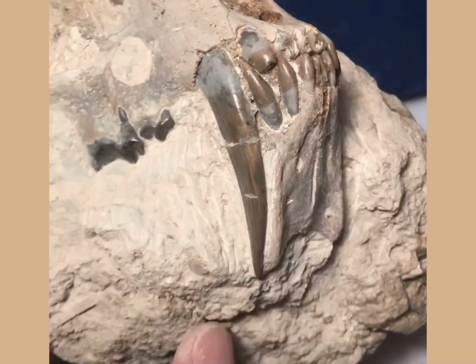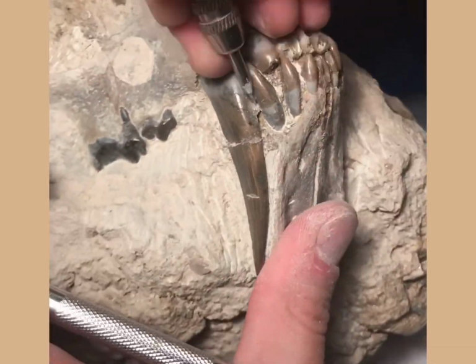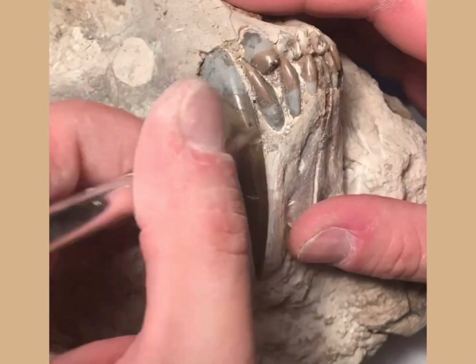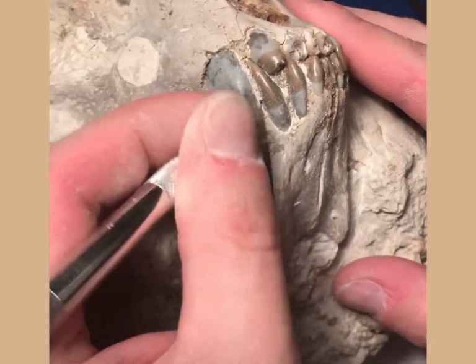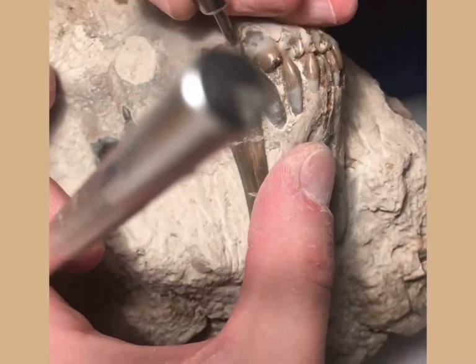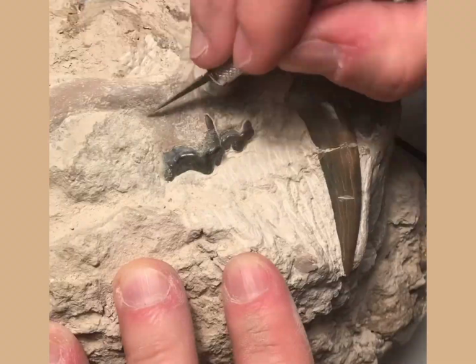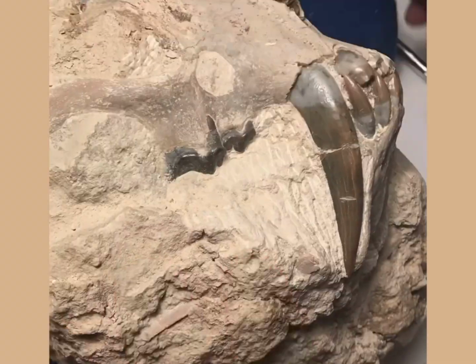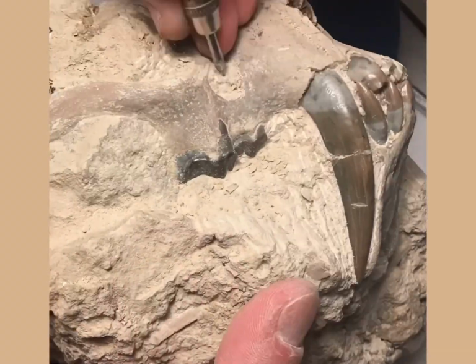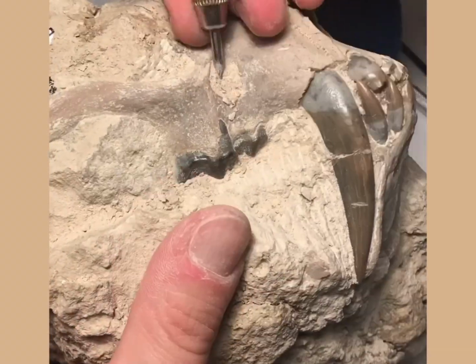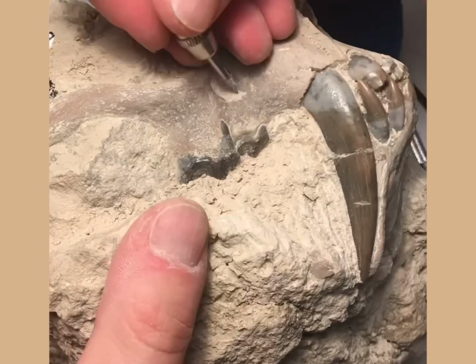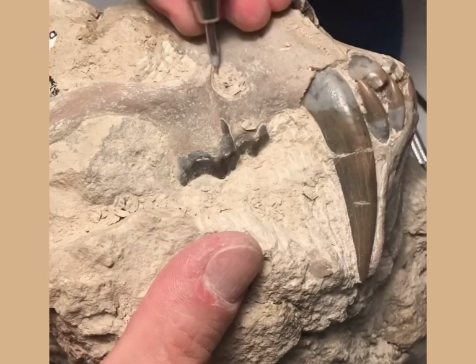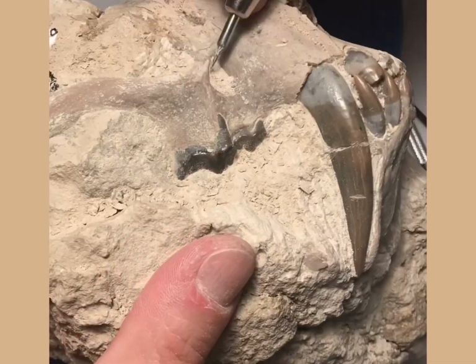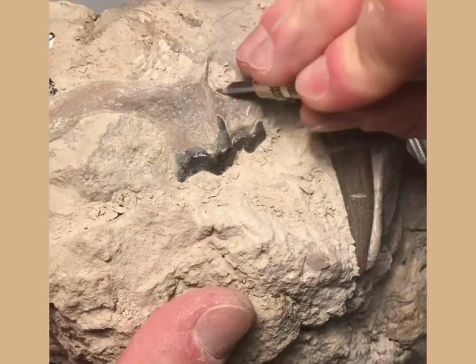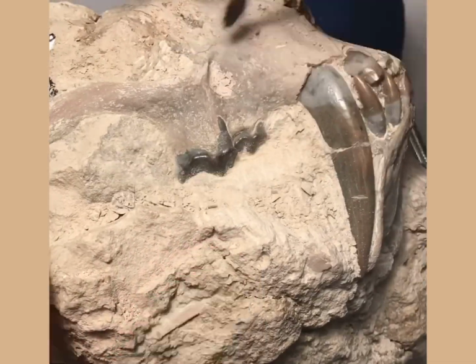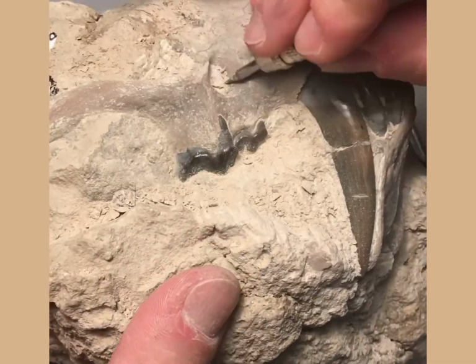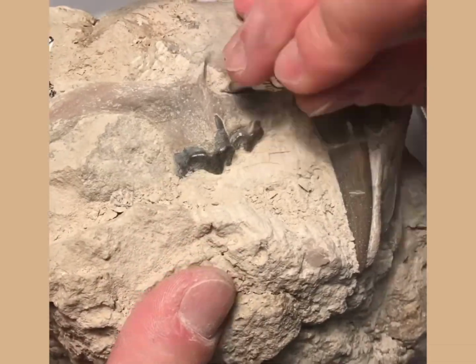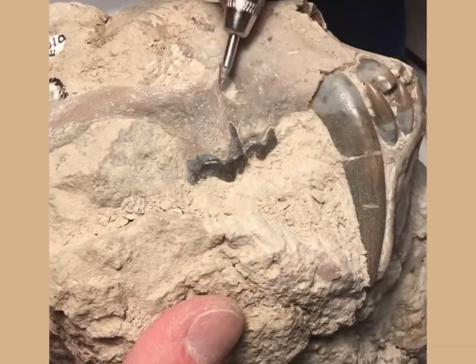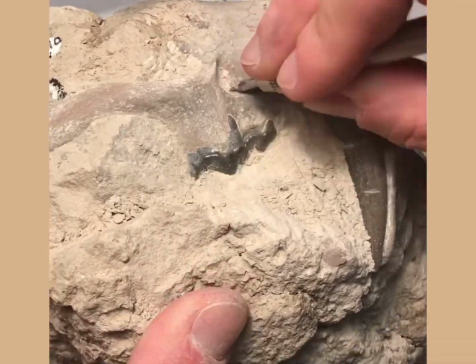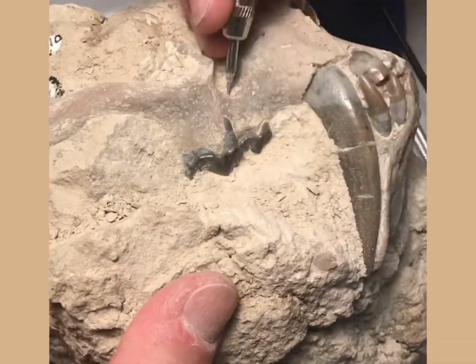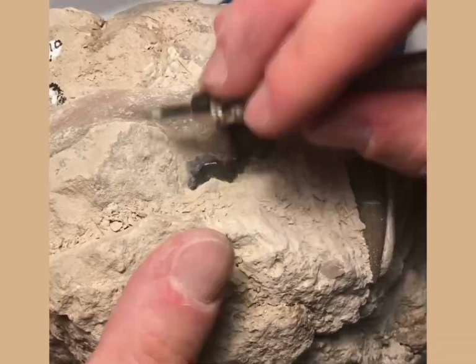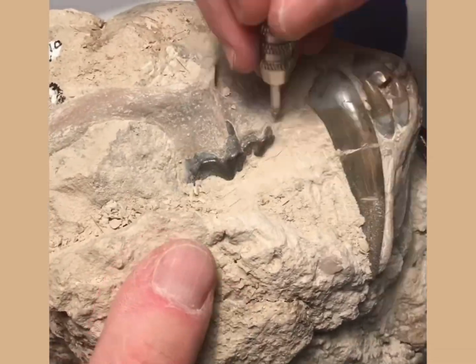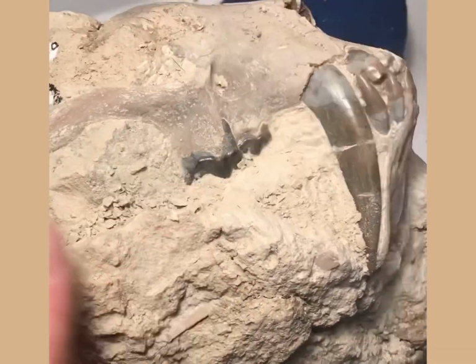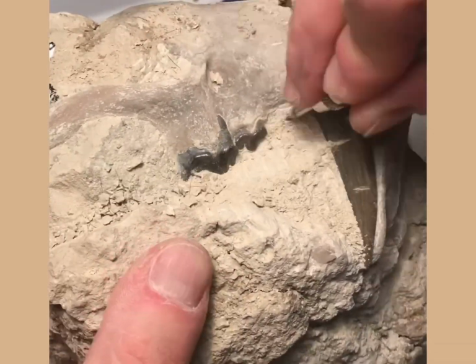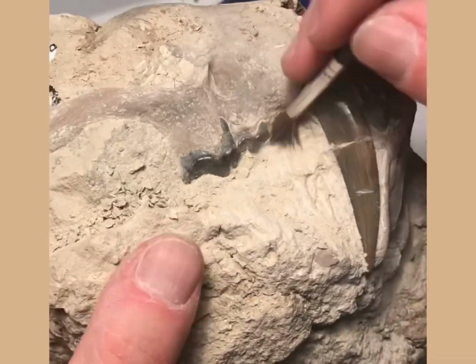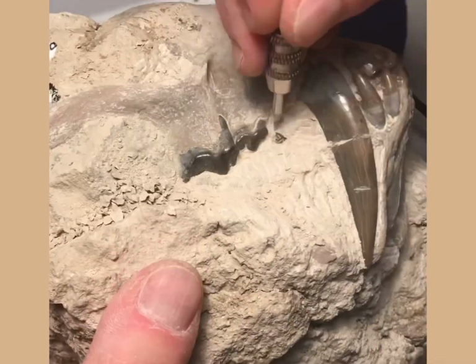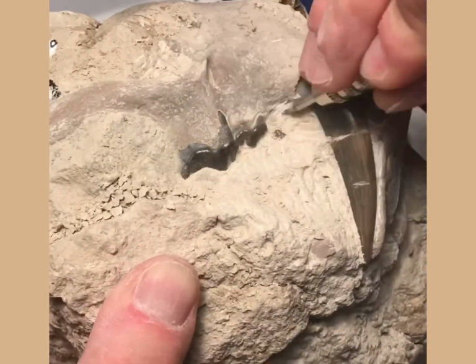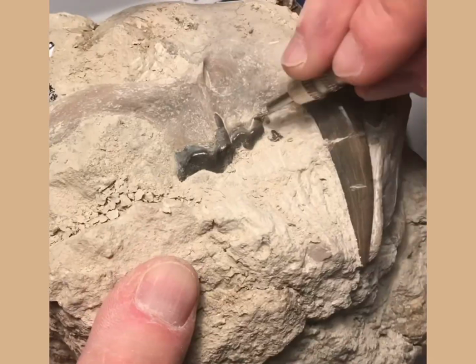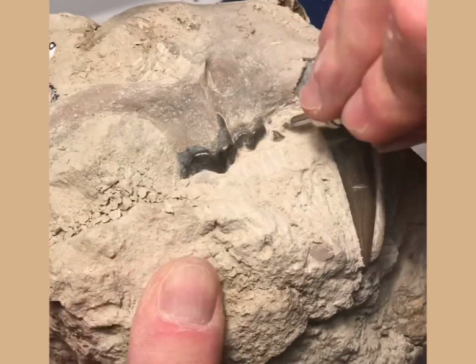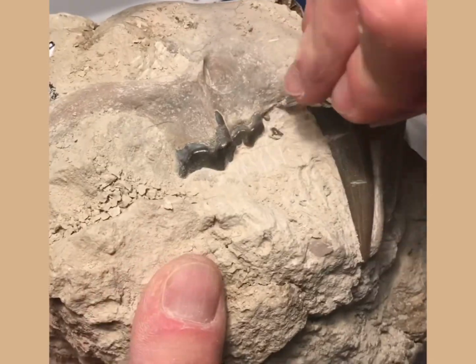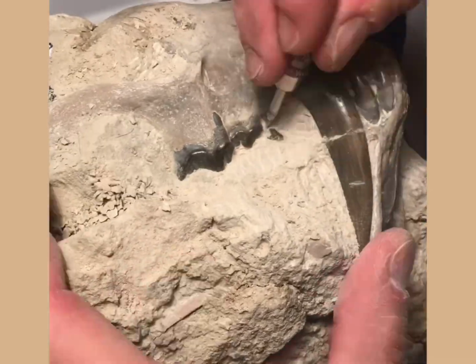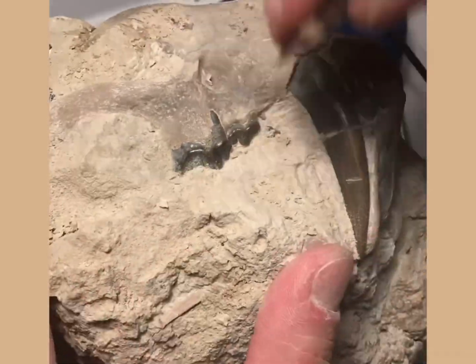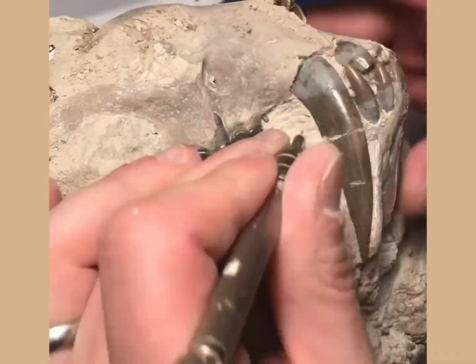I do move later on to pneumatic air tools when I move further away from the teeth and from the skull, so the vibrations don't affect anything.